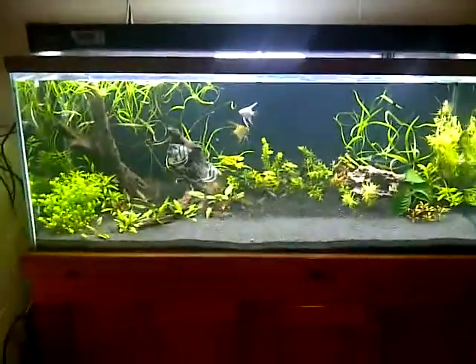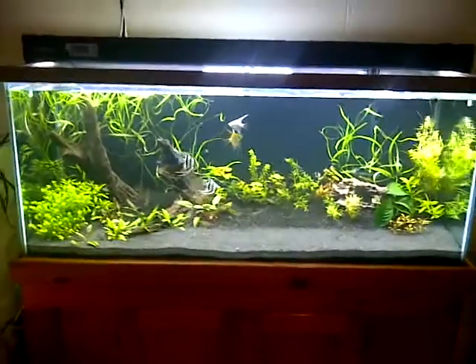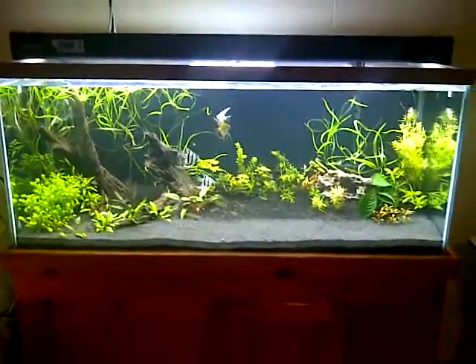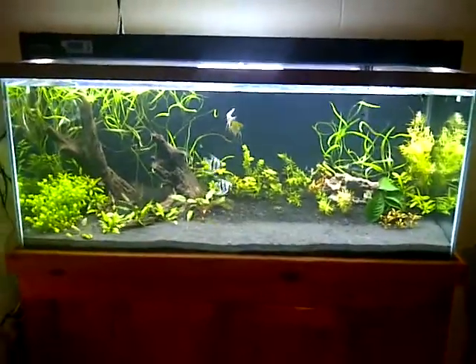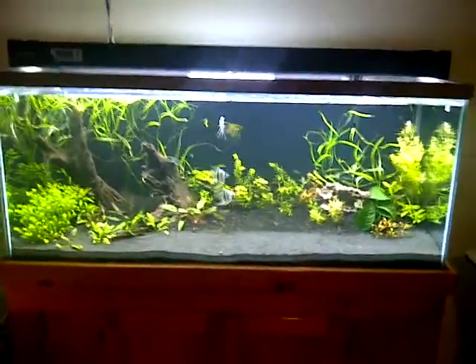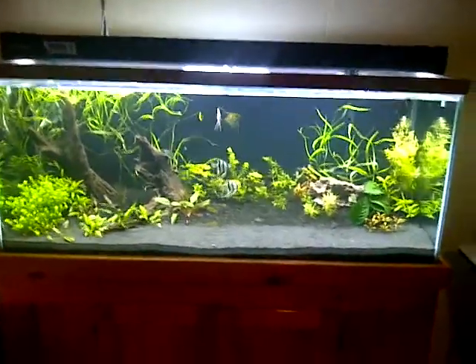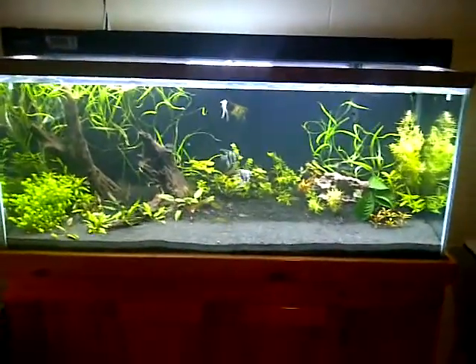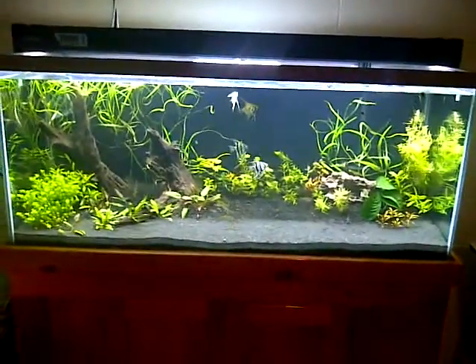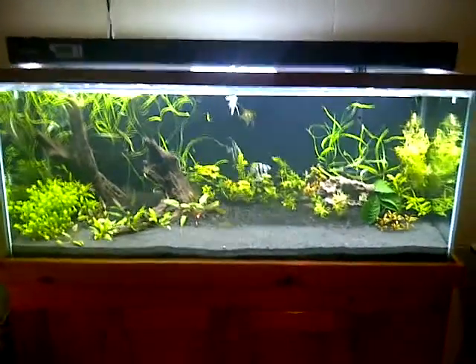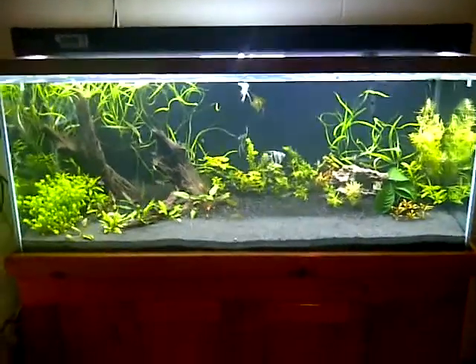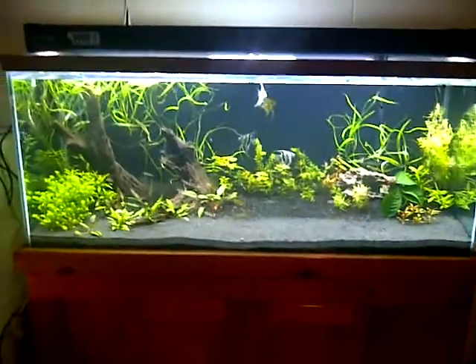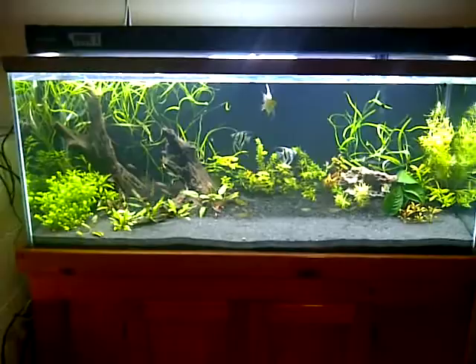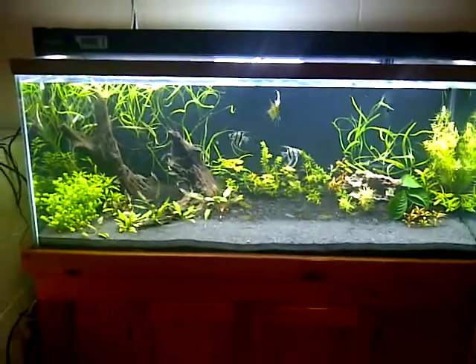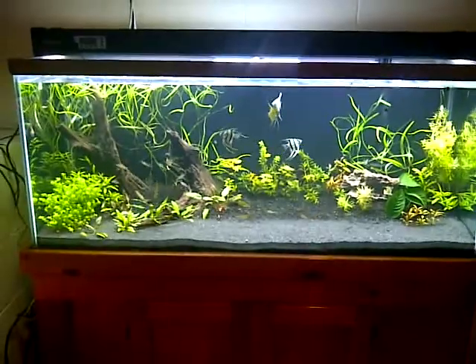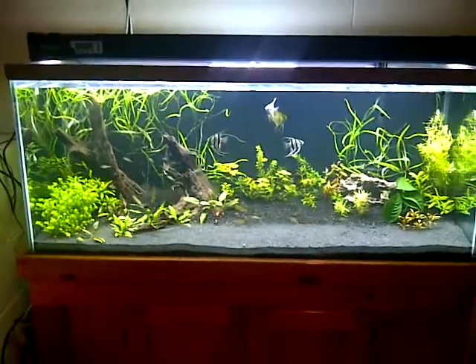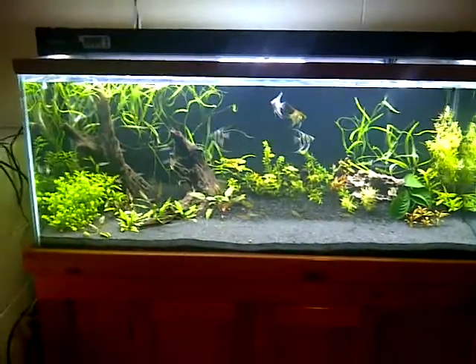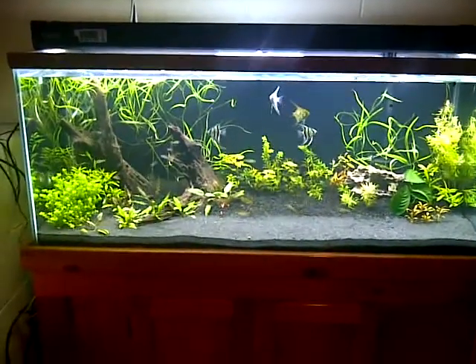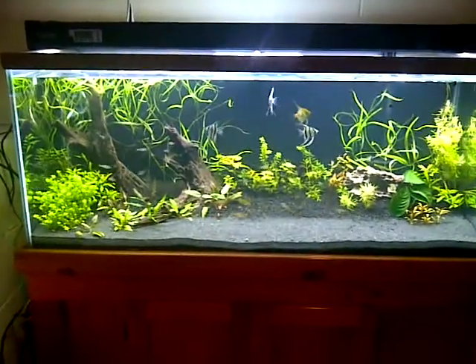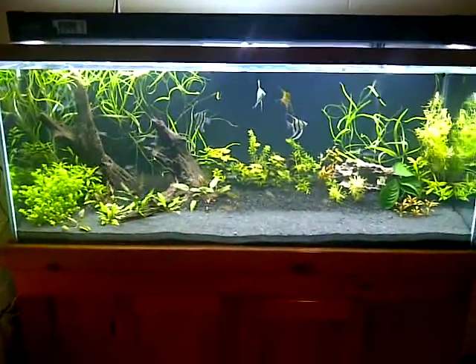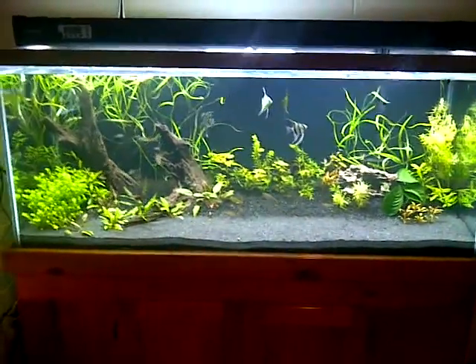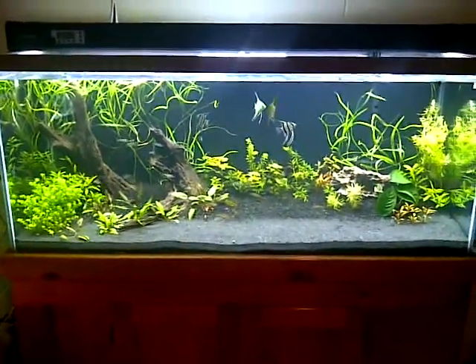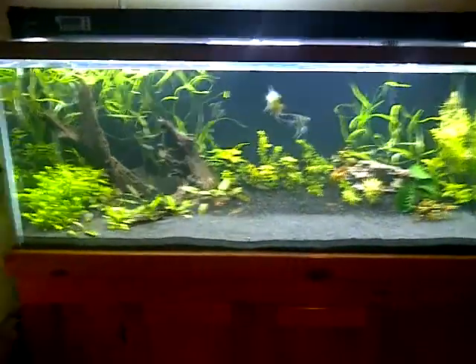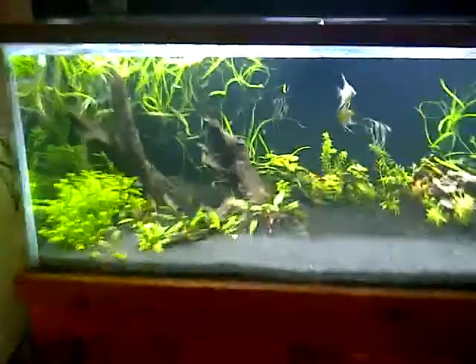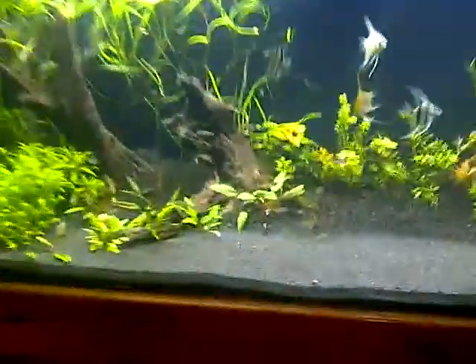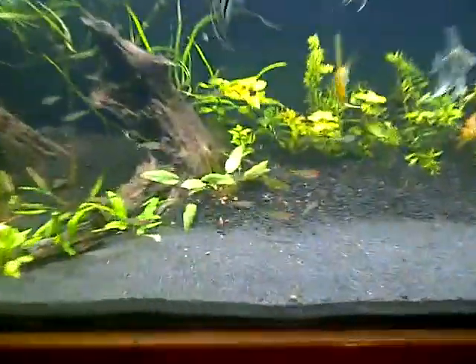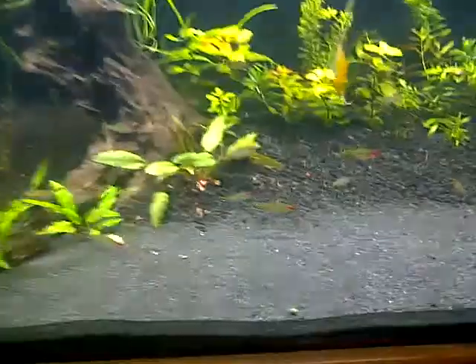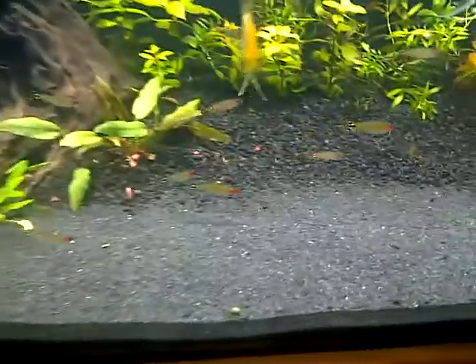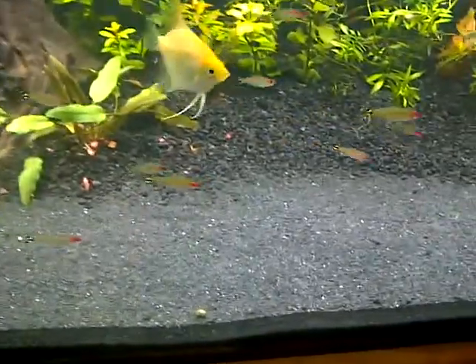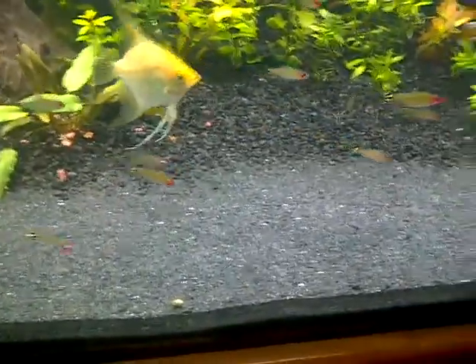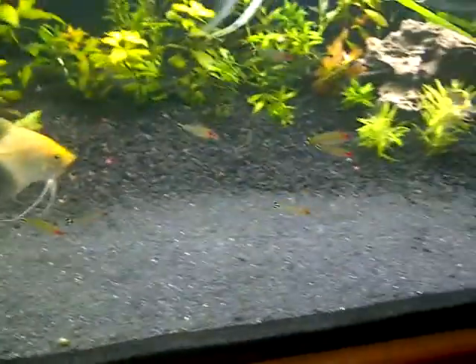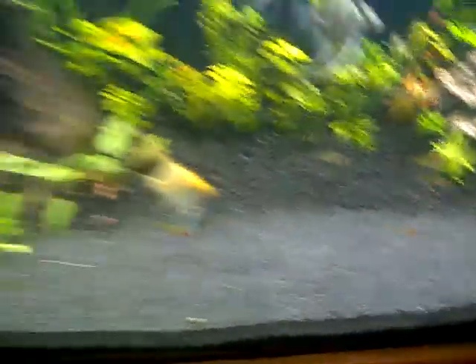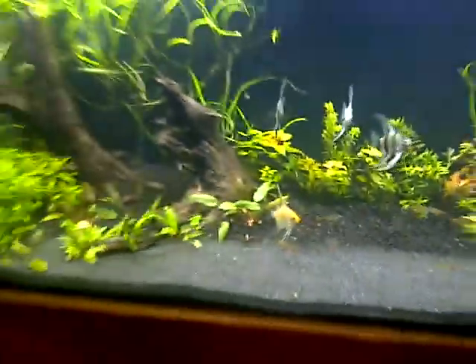This is the tank I've been working on the most. I really just gotta let everything grow out, but I like it — let me know what you guys think about it. Rummy nose tetras are all doing awesome. Let me know what you guys think.